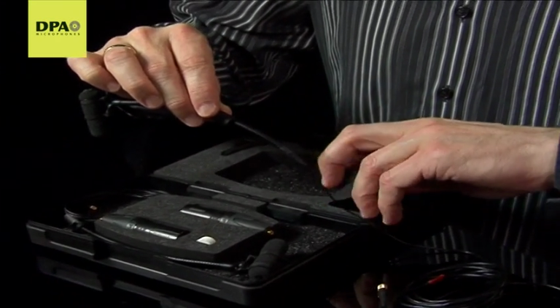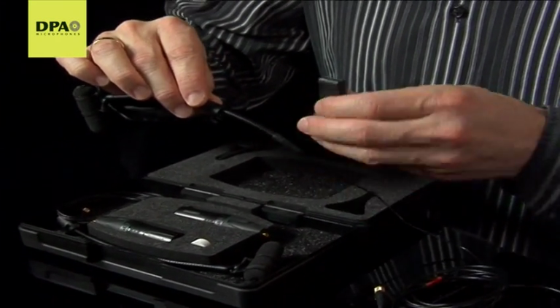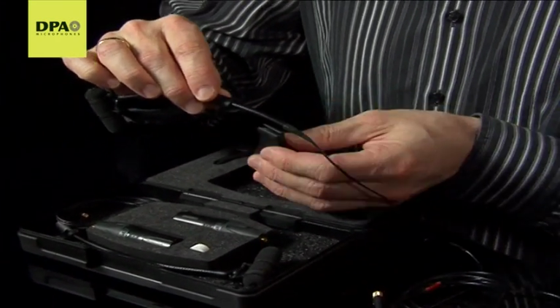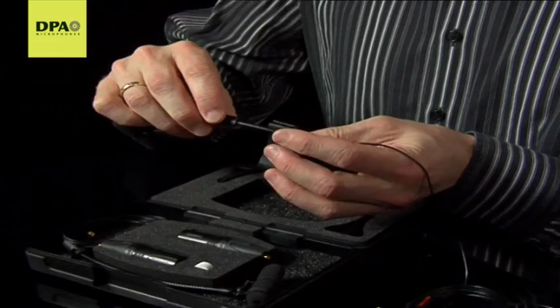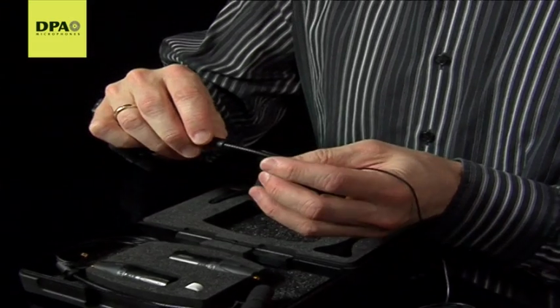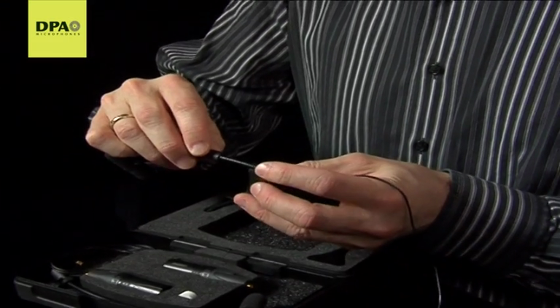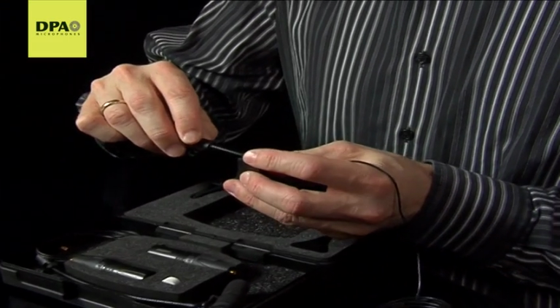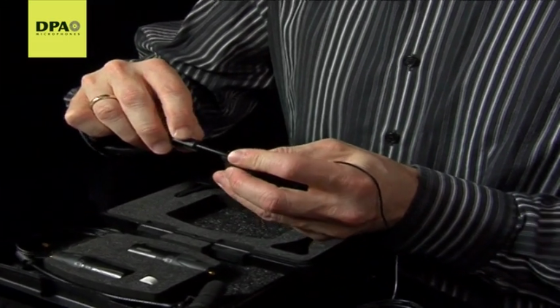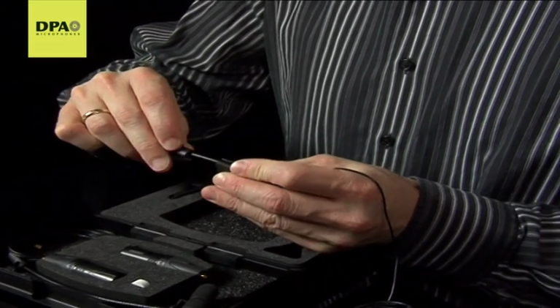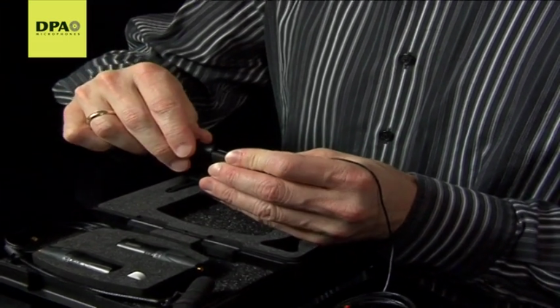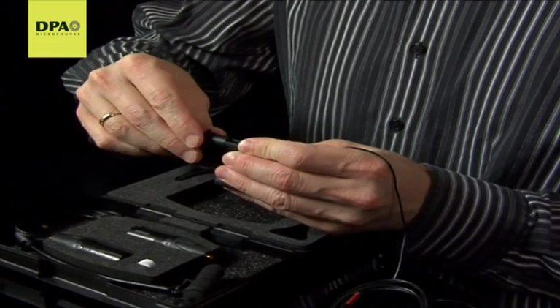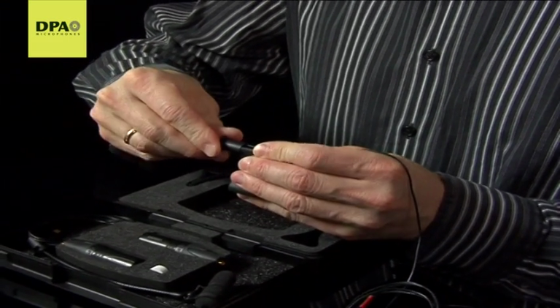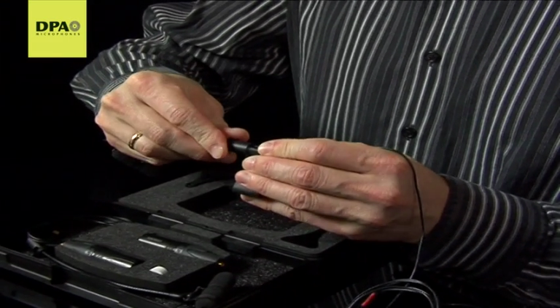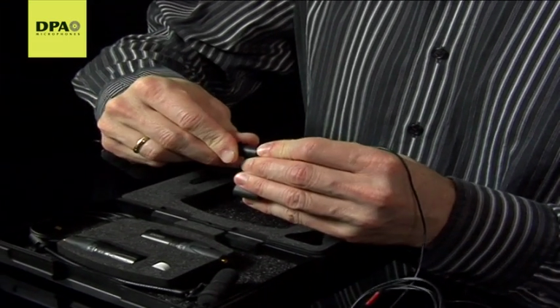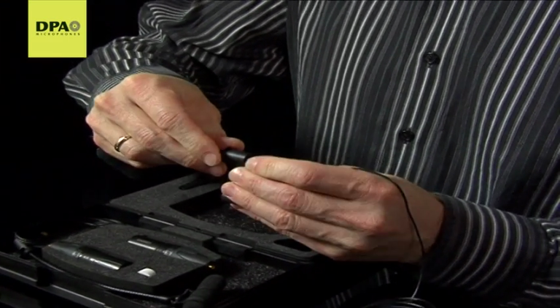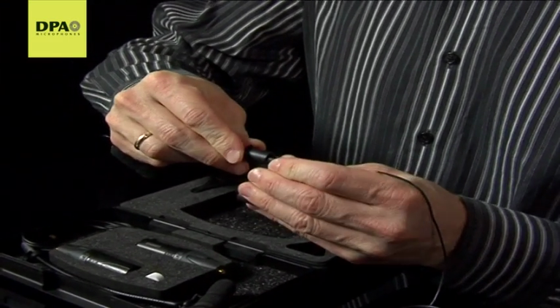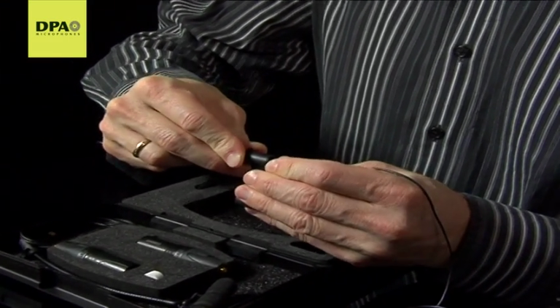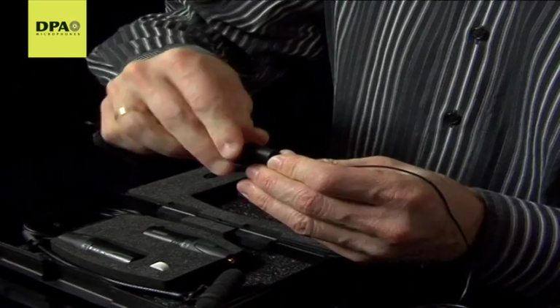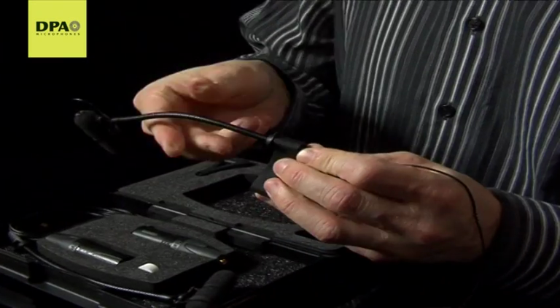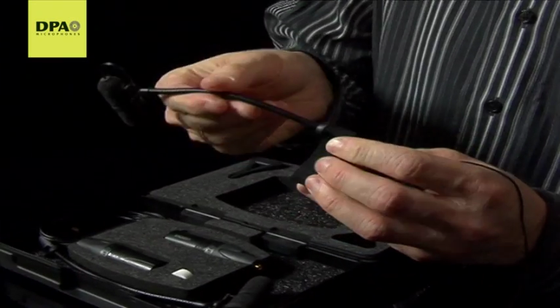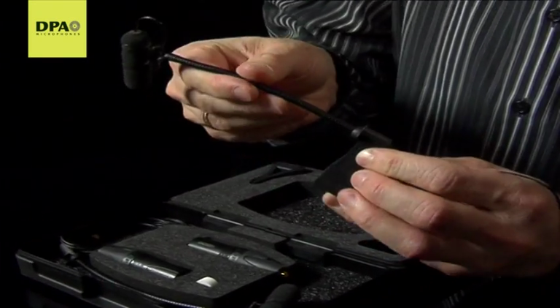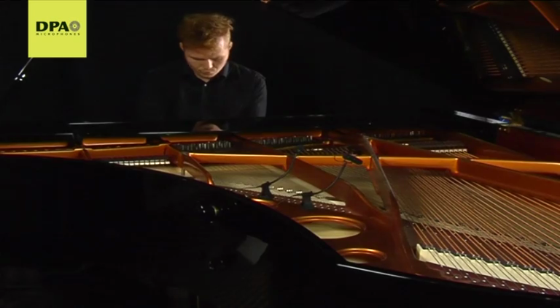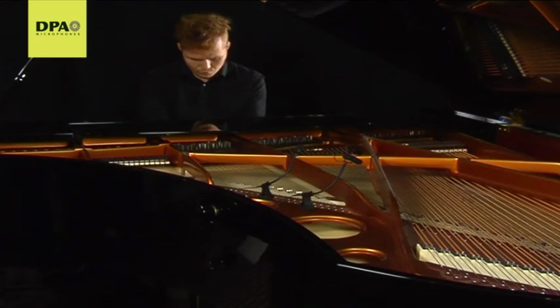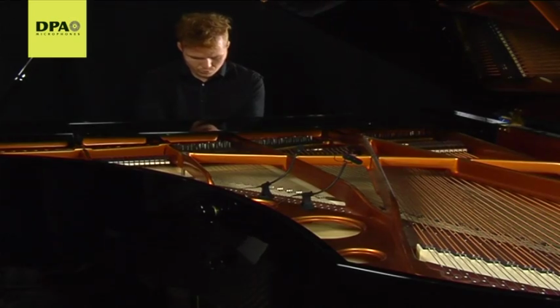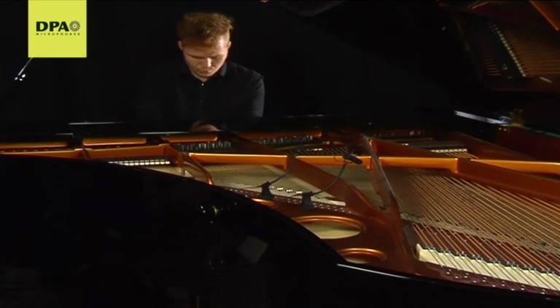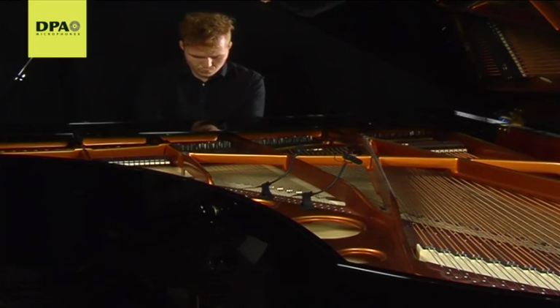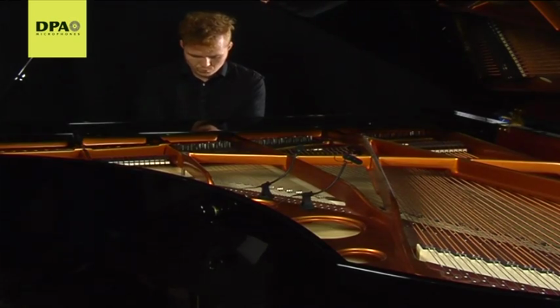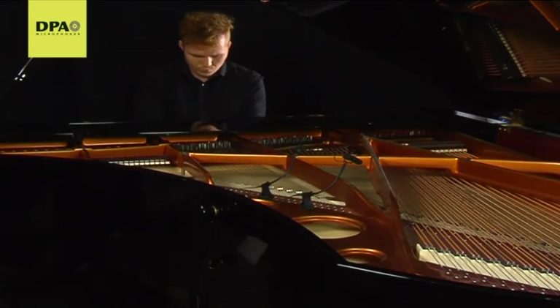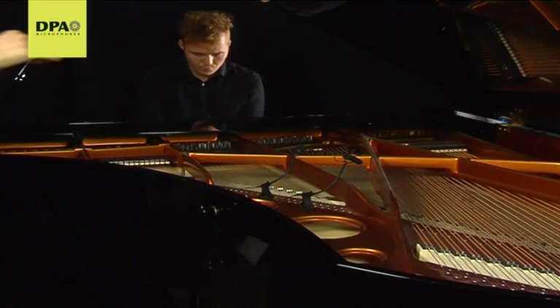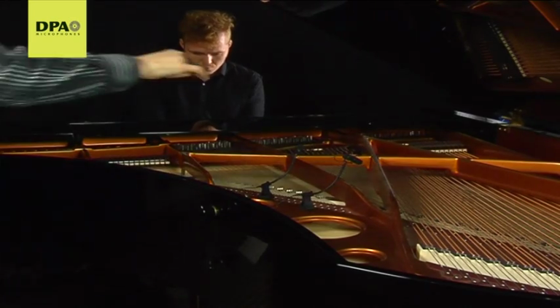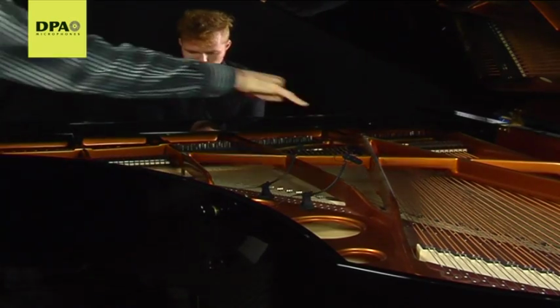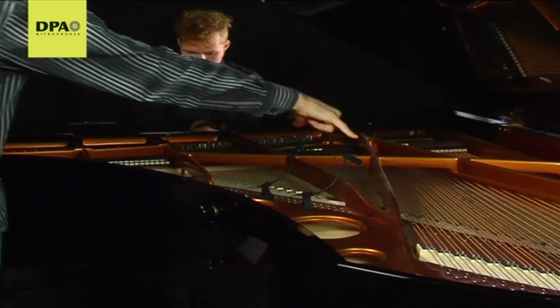Place the gooseneck in the holder, secure it with the fixation clip, and place the microphones in a 90-degree angle, 20 centimeters or 8 inches apart.